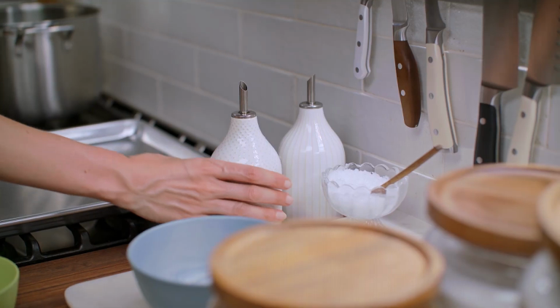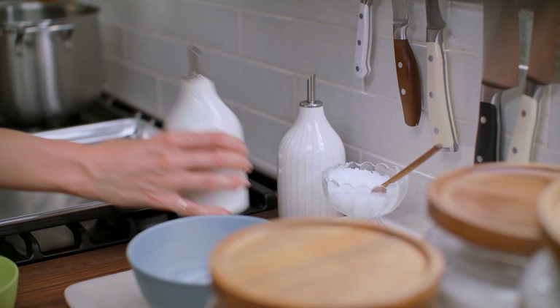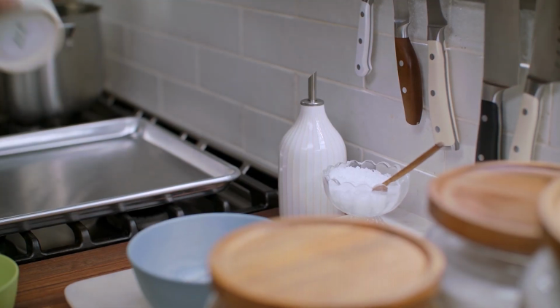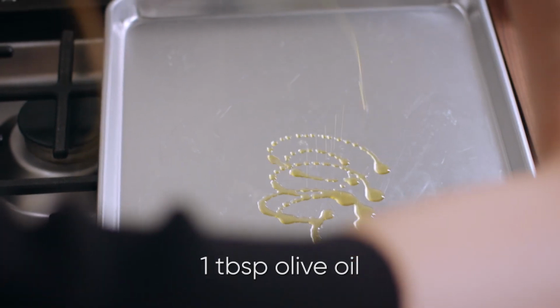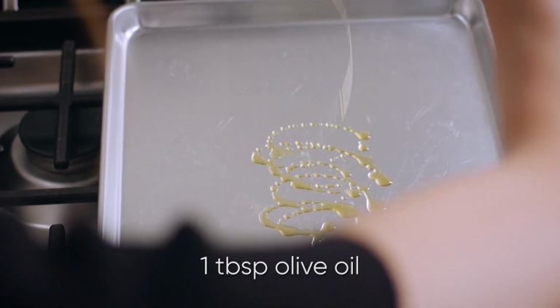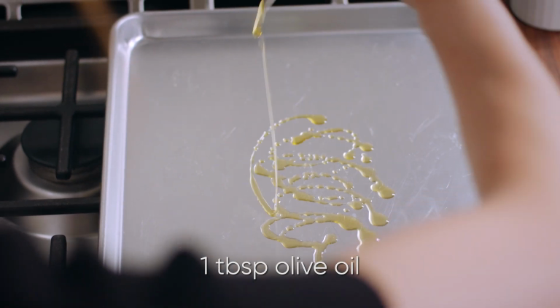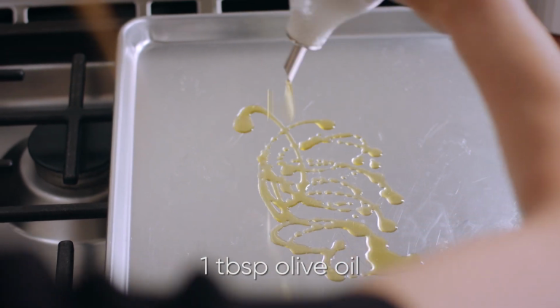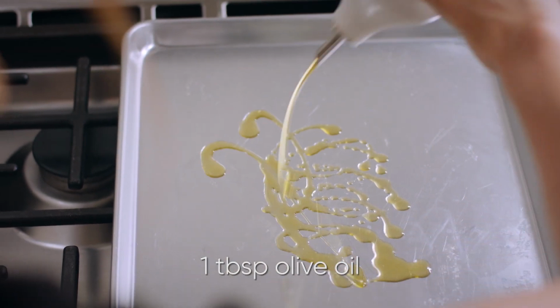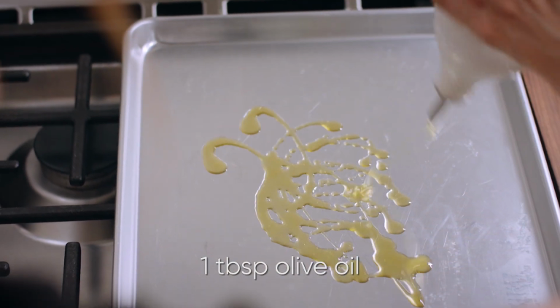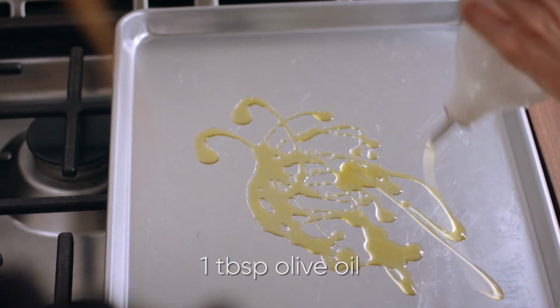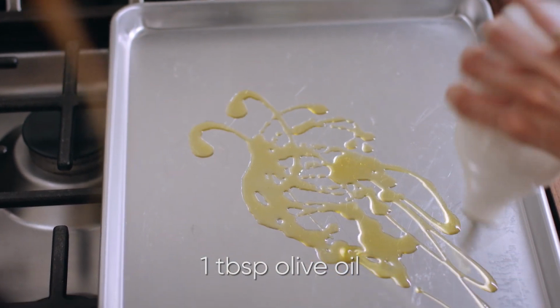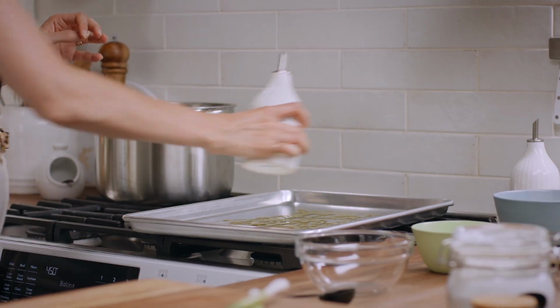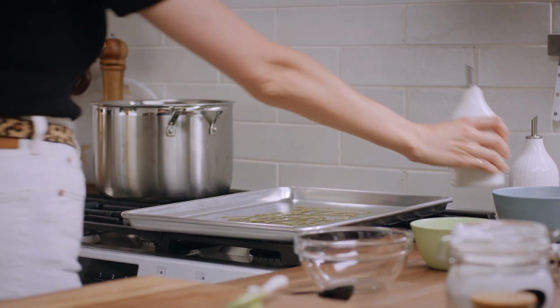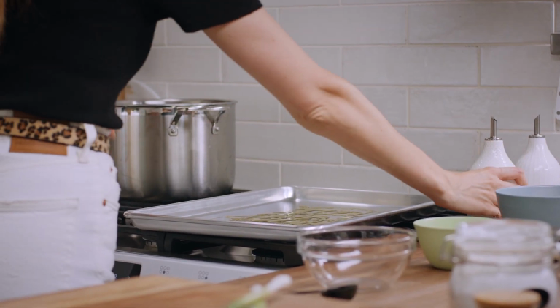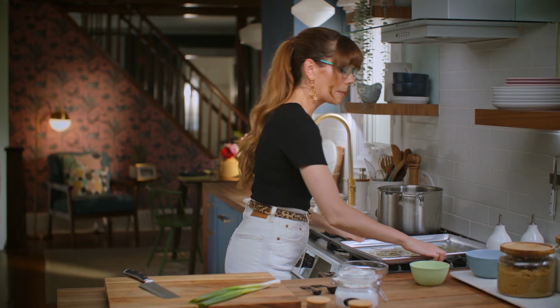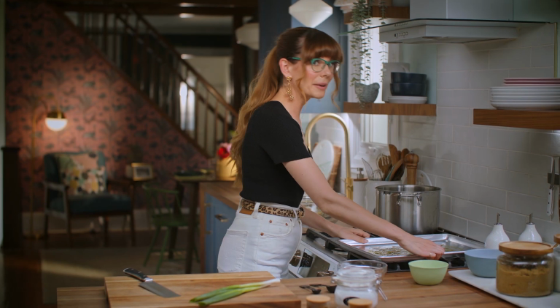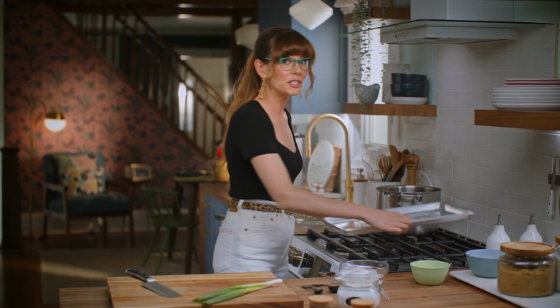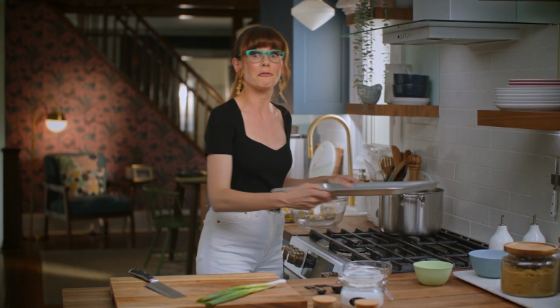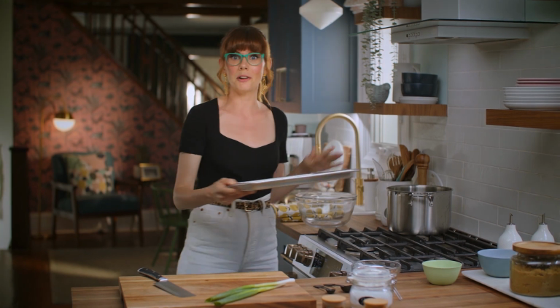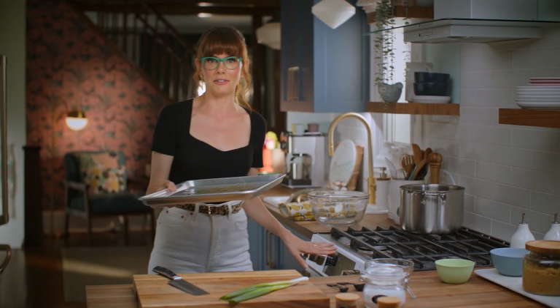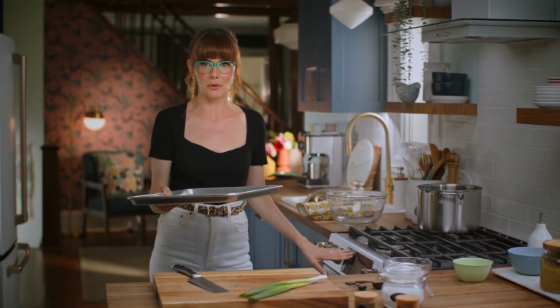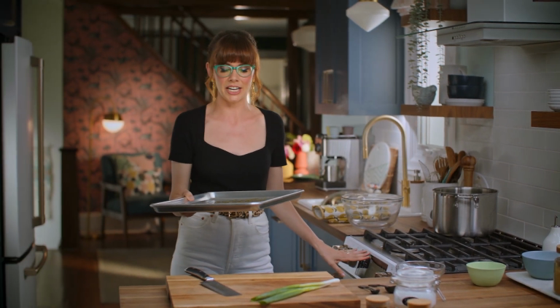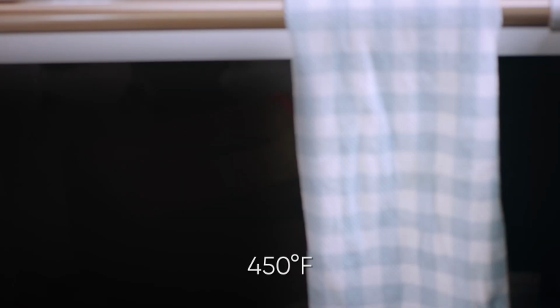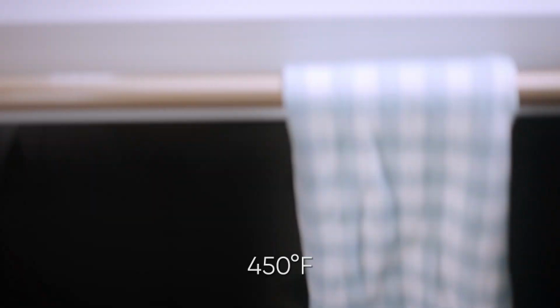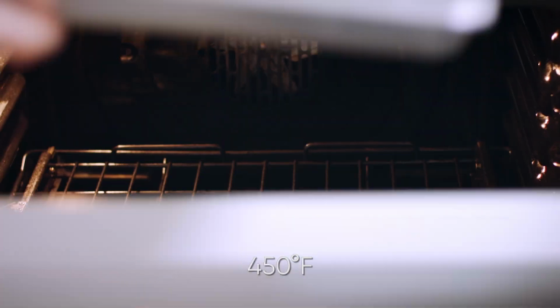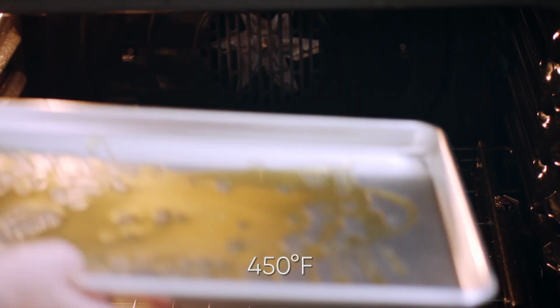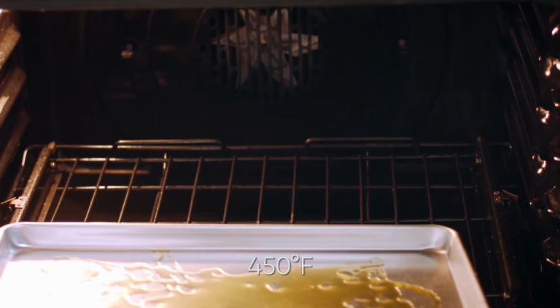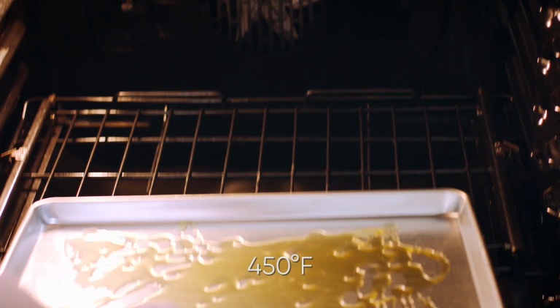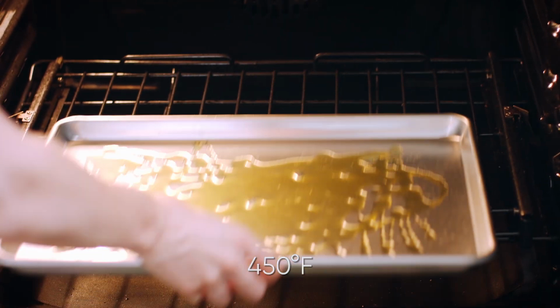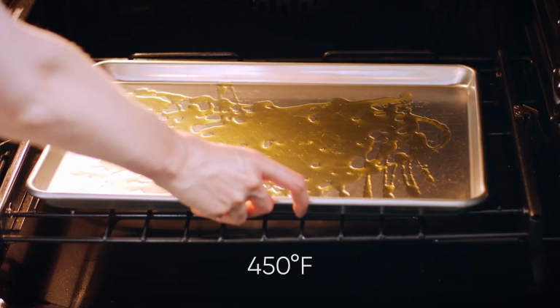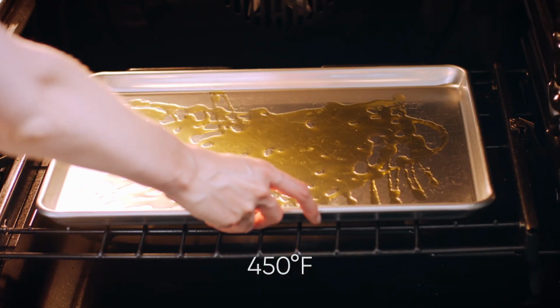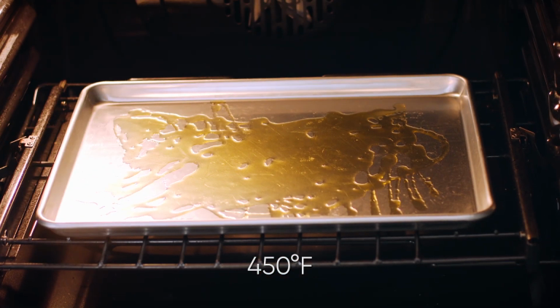Meanwhile, I'm going to drizzle about one tablespoon of olive oil onto a sheet pan, and then pop it into my 450-degree oven so that as soon as those potatoes hit this pan, they're going to start getting crisp.